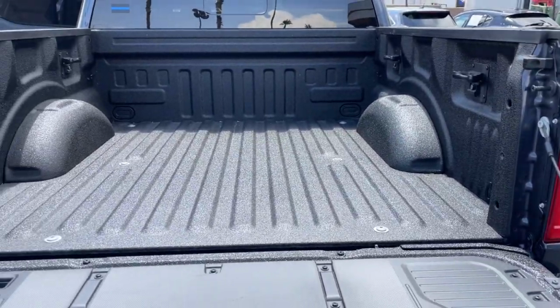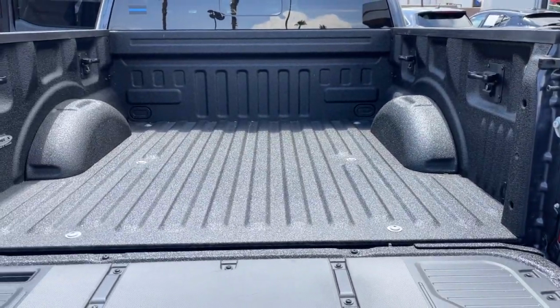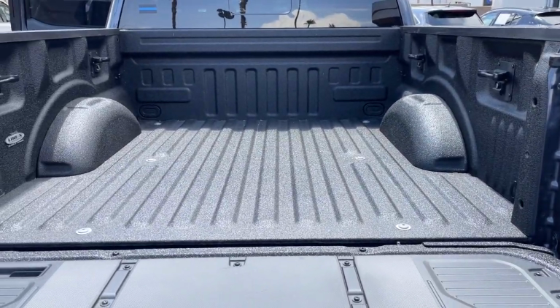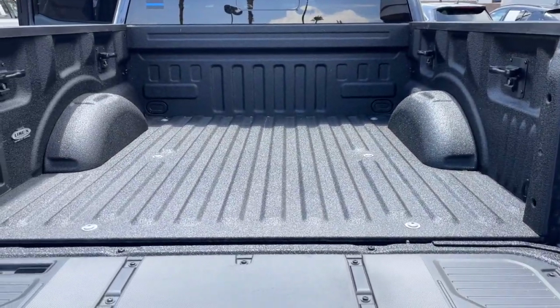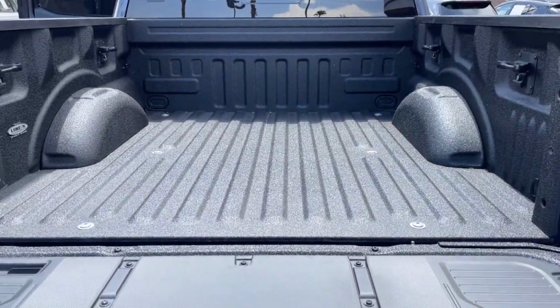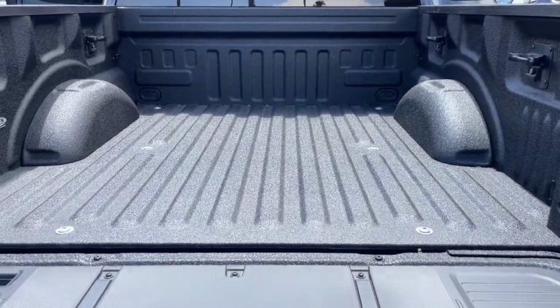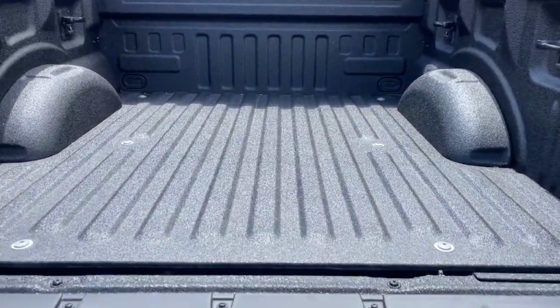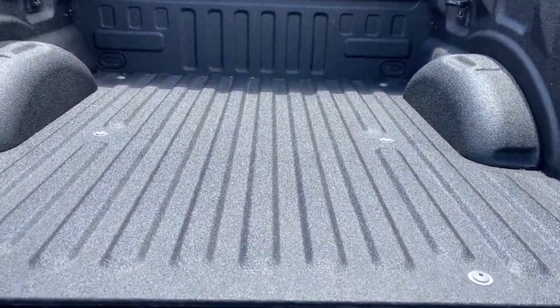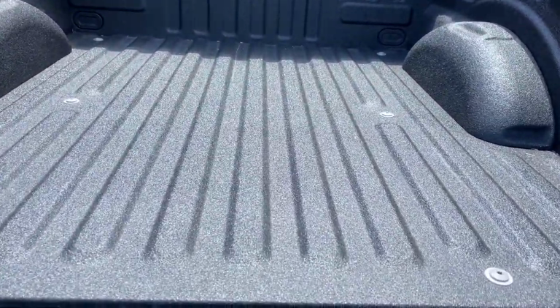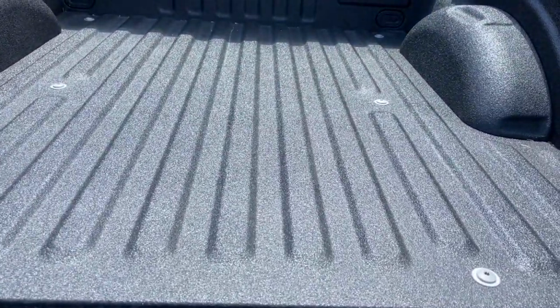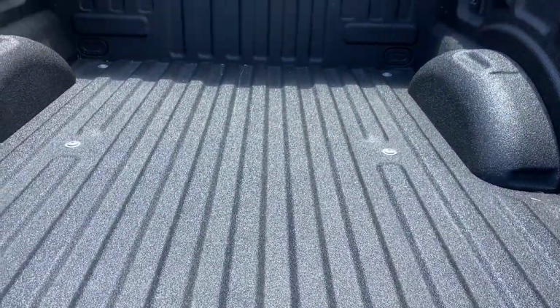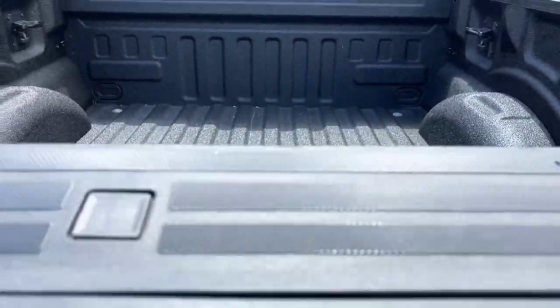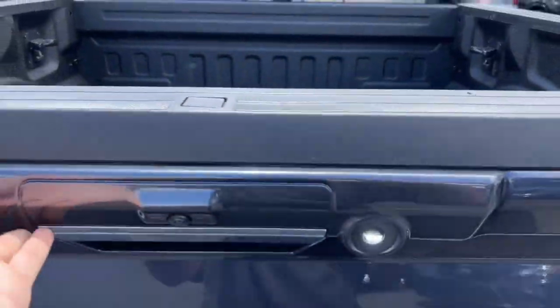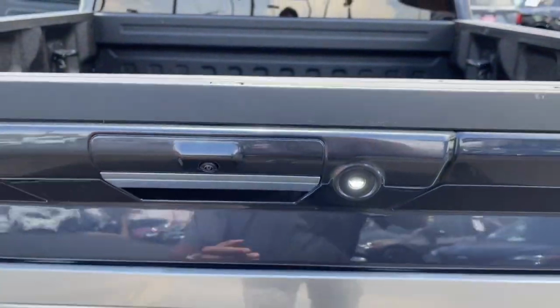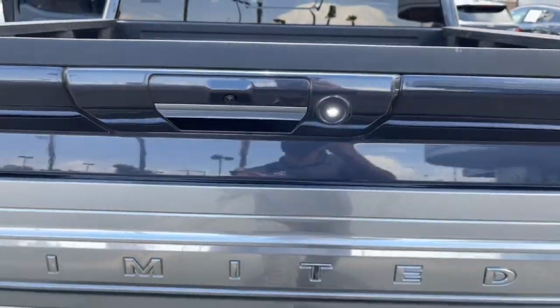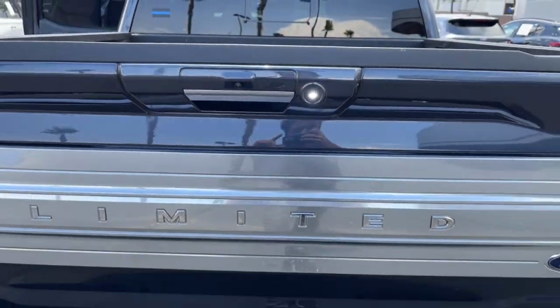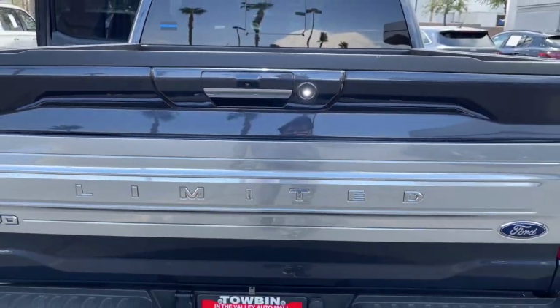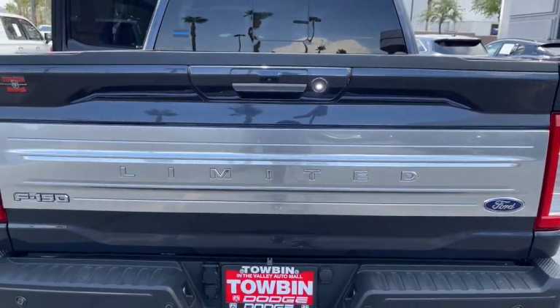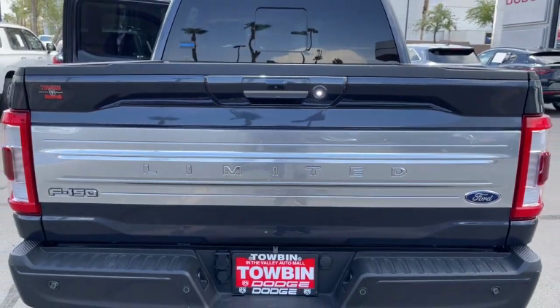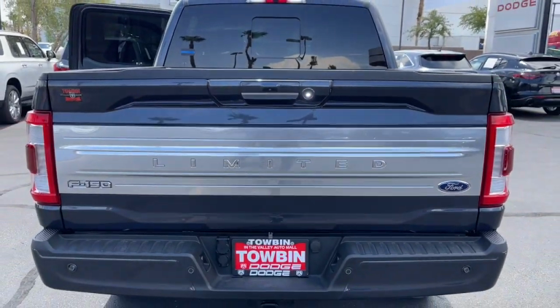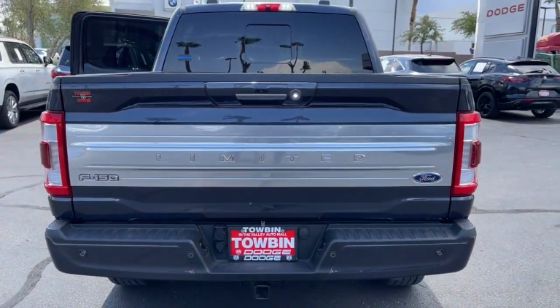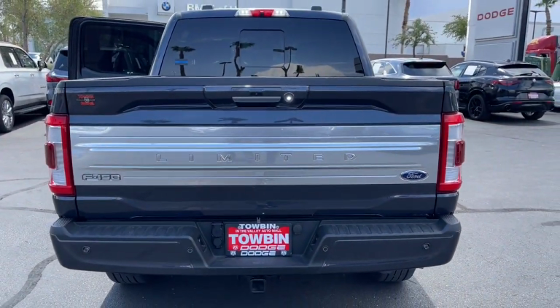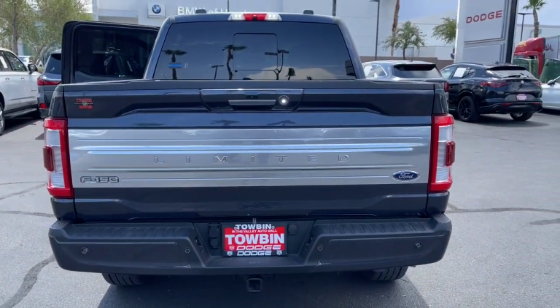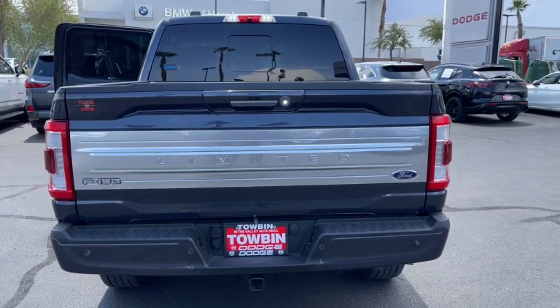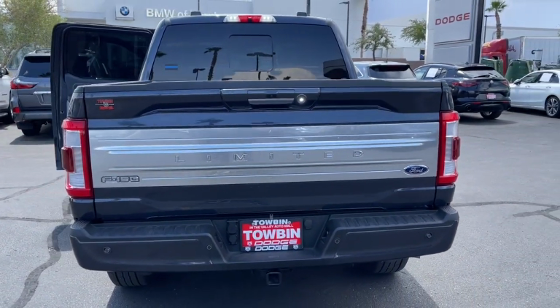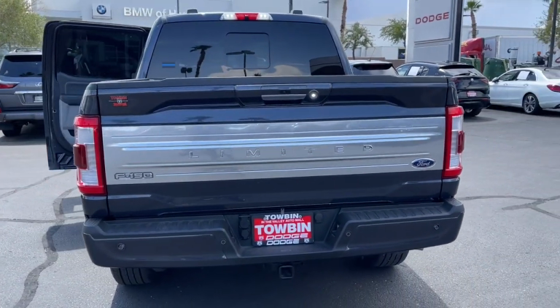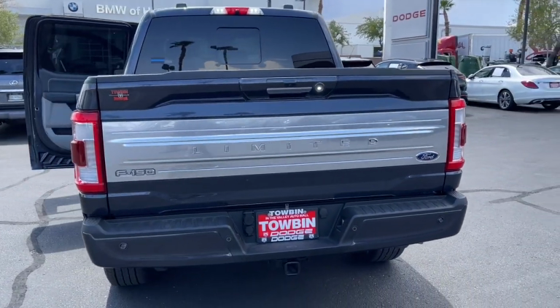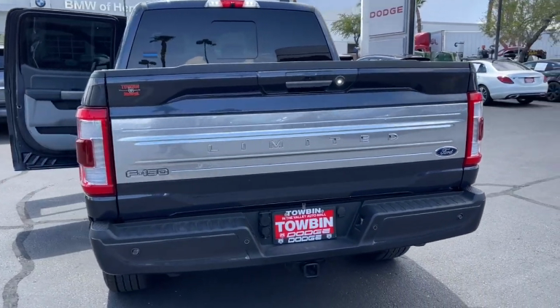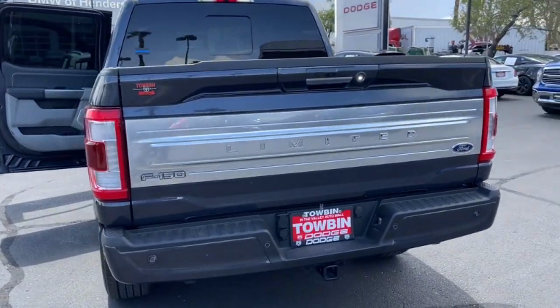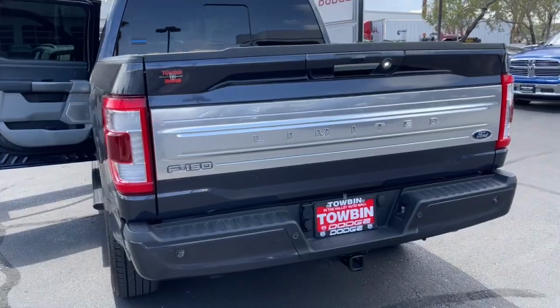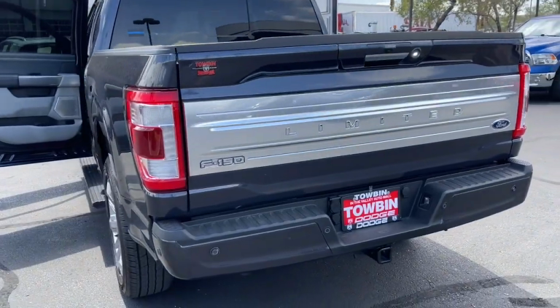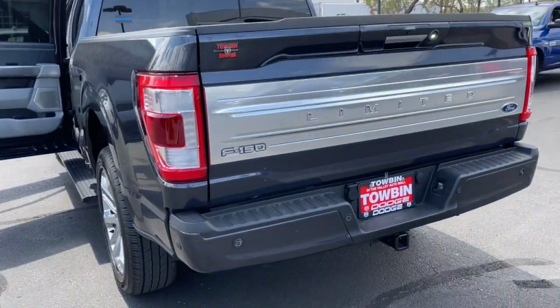Backup camera, blind spot monitor, Wi-Fi hotspot, dual-zone AC, tire pressure monitoring system, universal garage door opener.